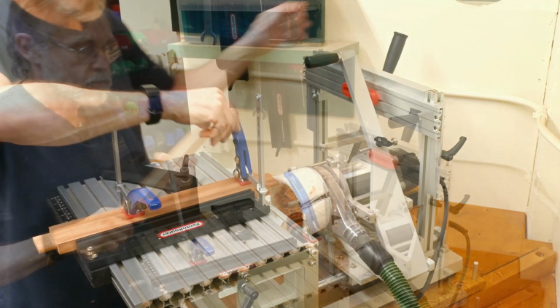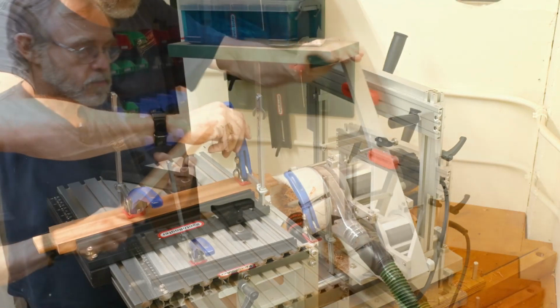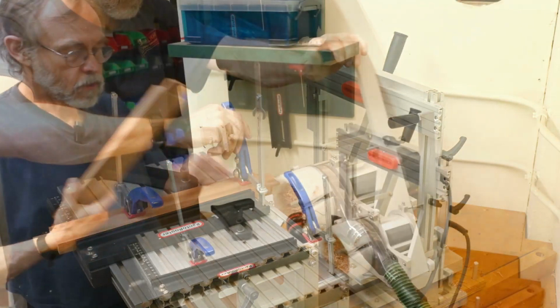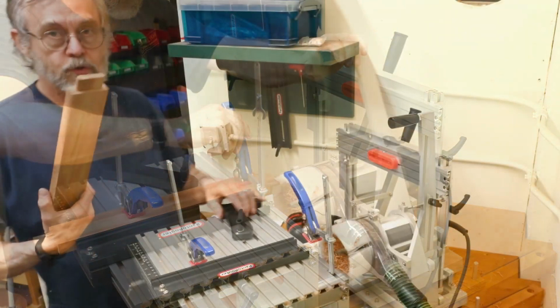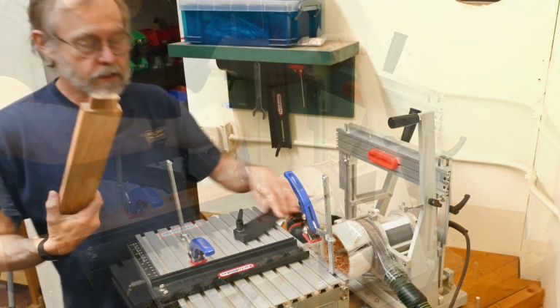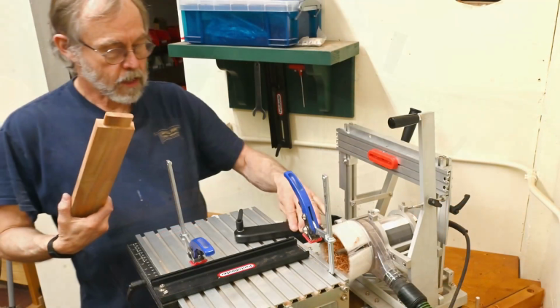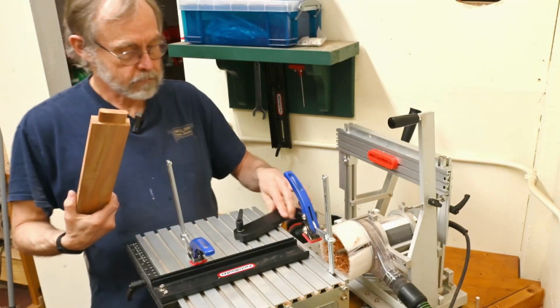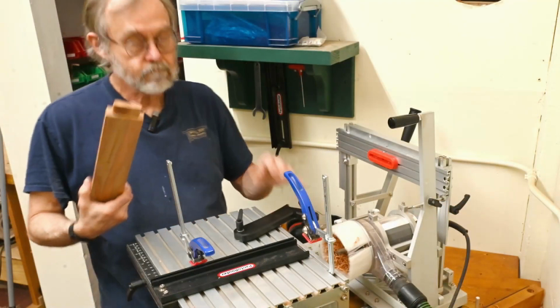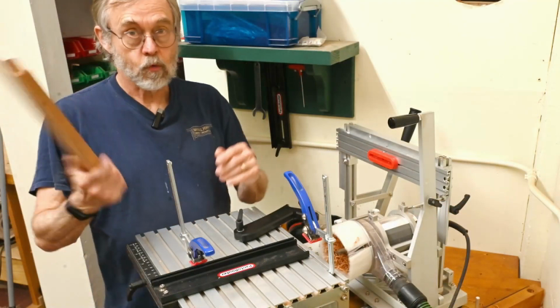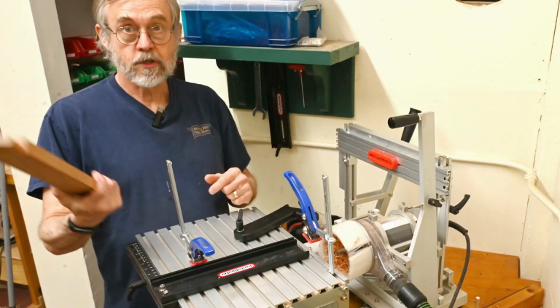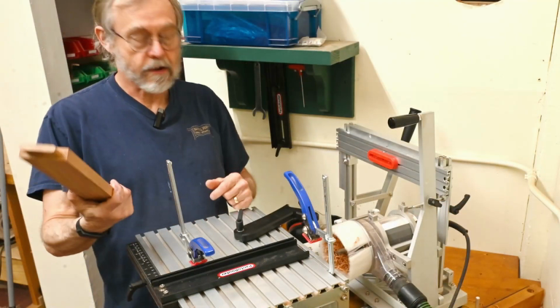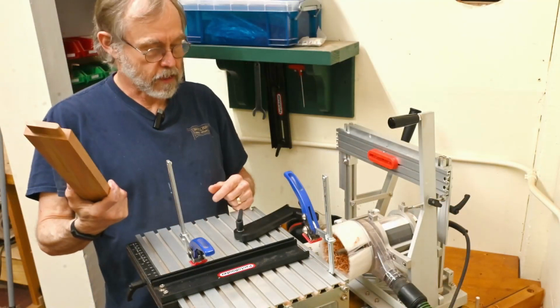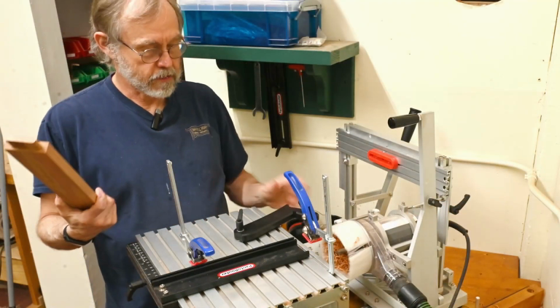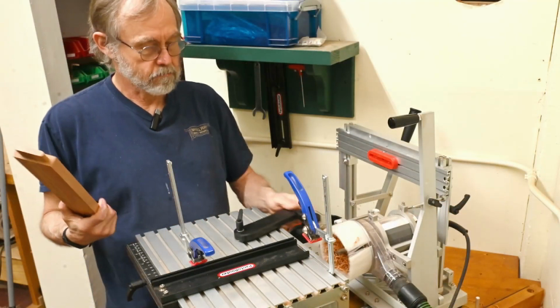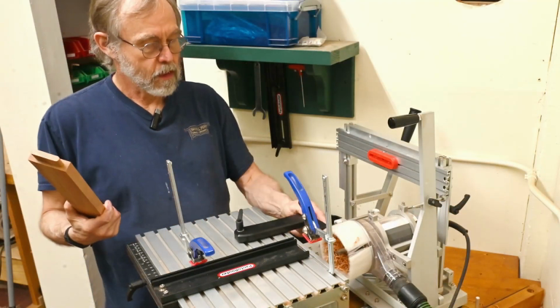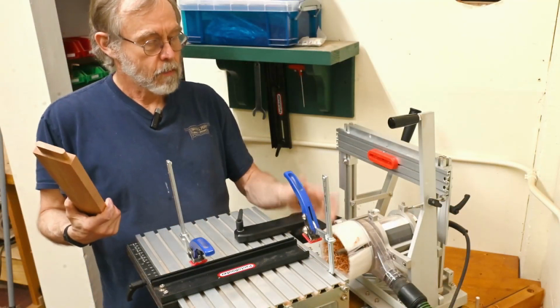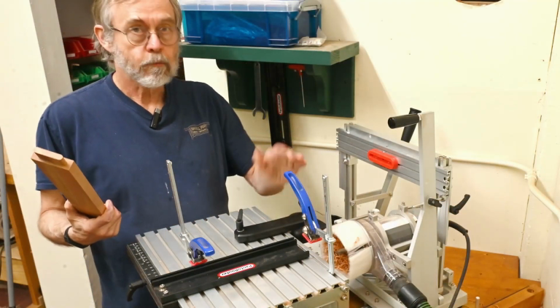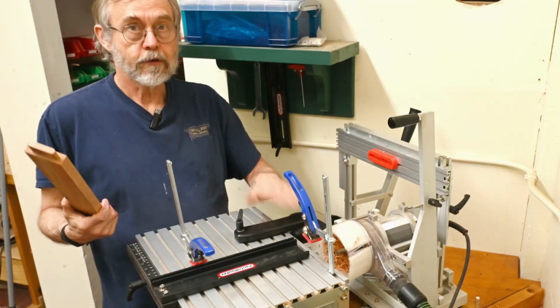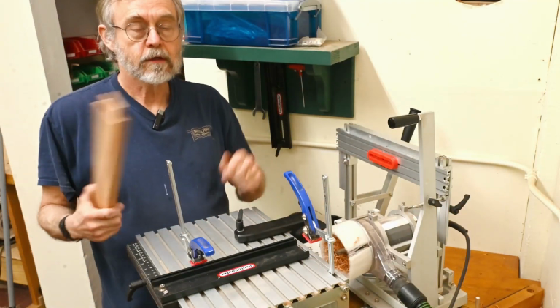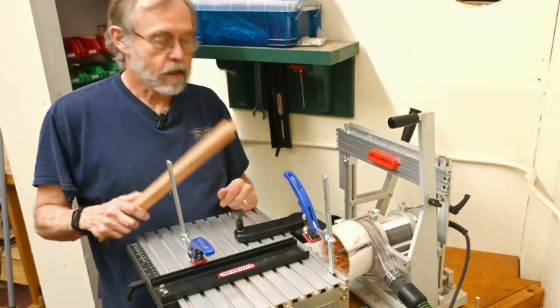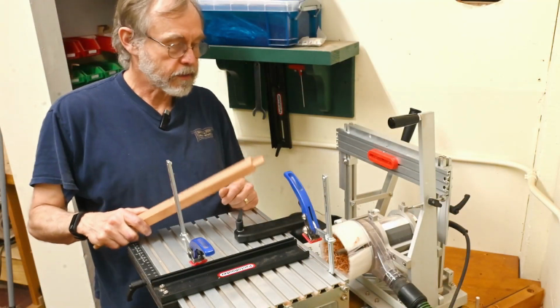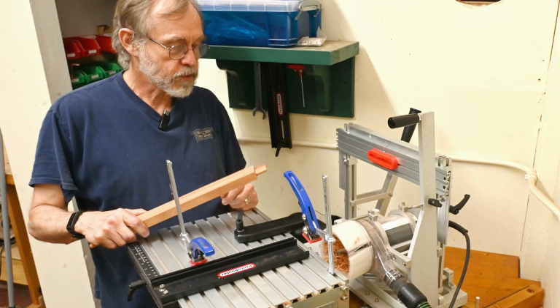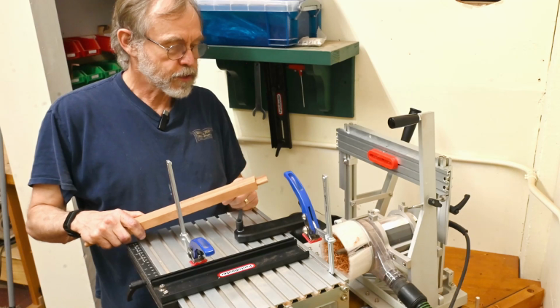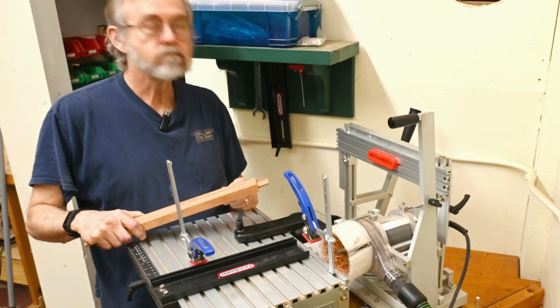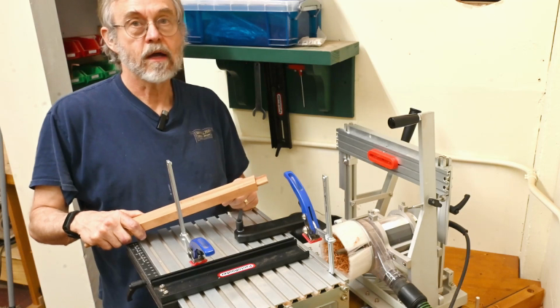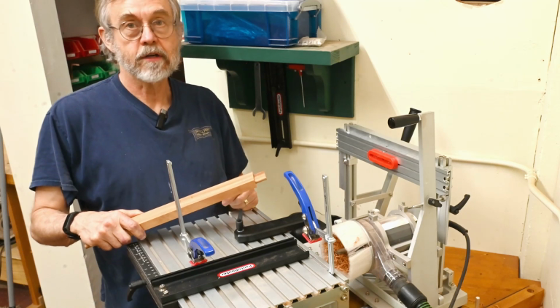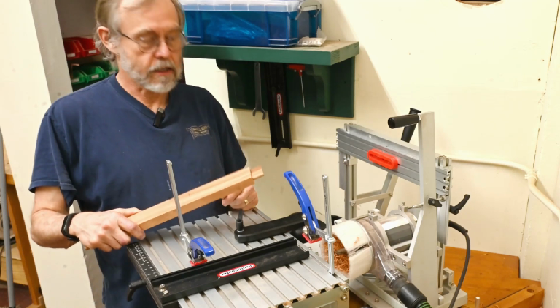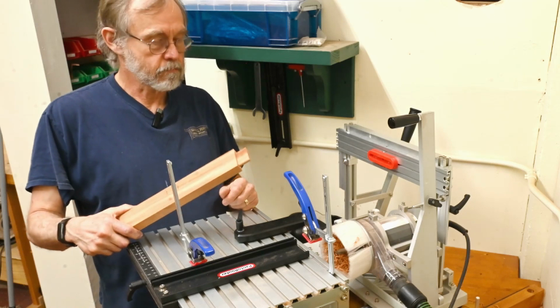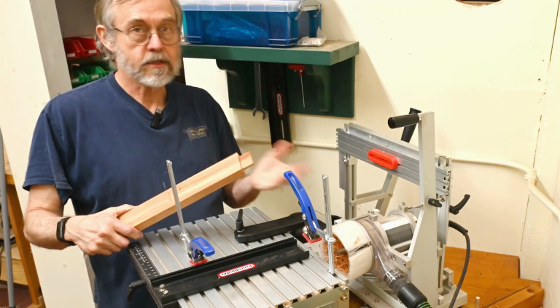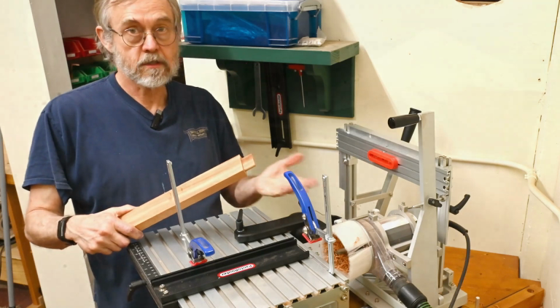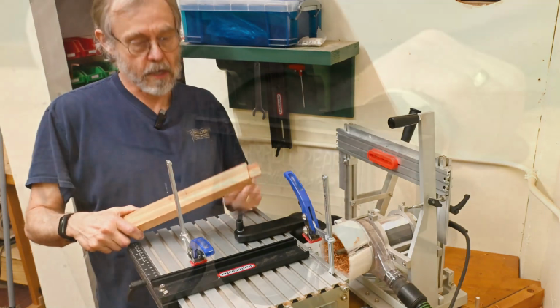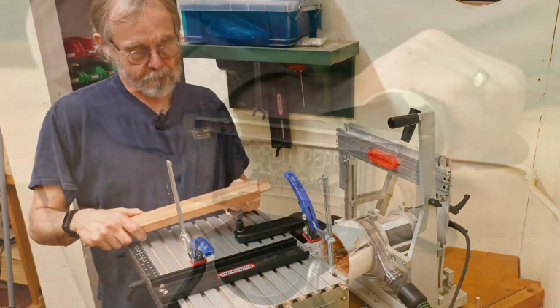So the swing stop works as advertised — perfect registration every time, easy to set up.